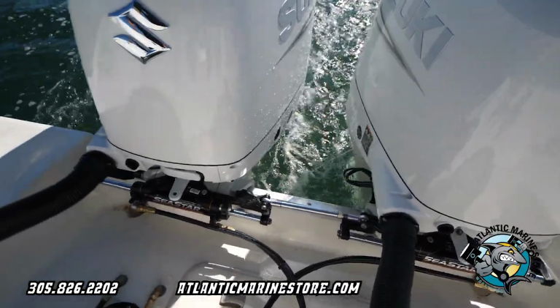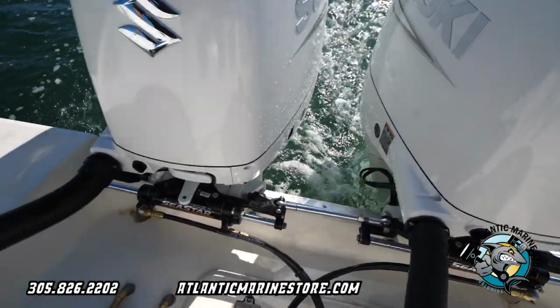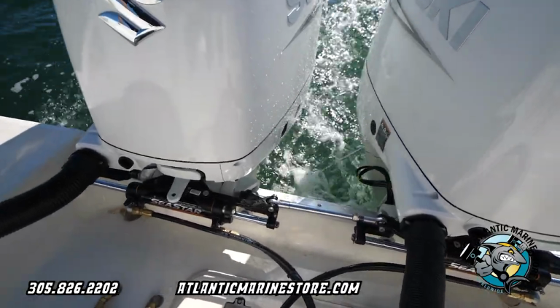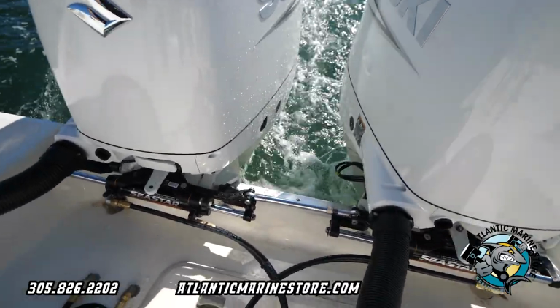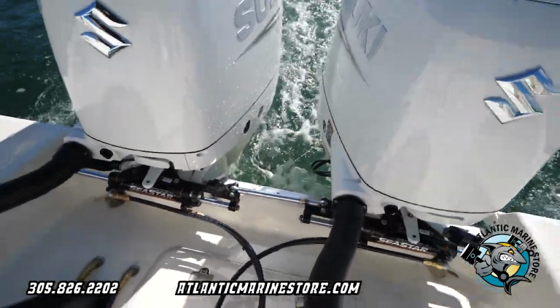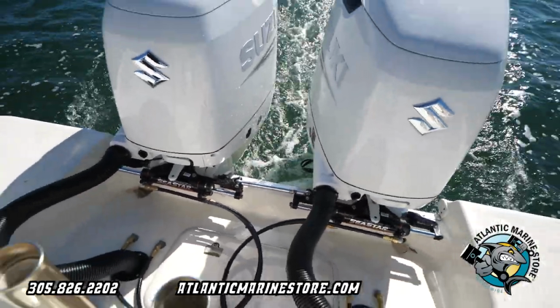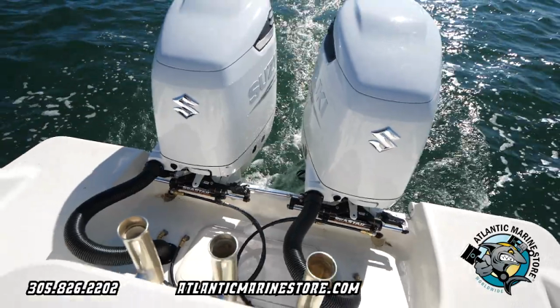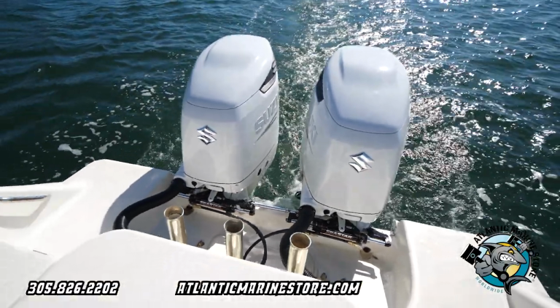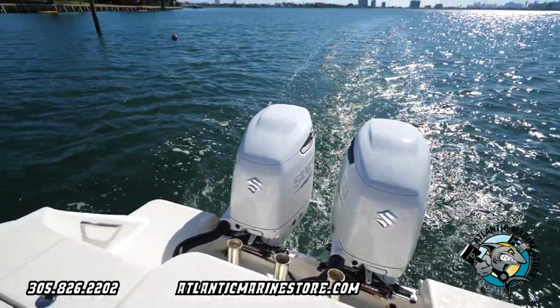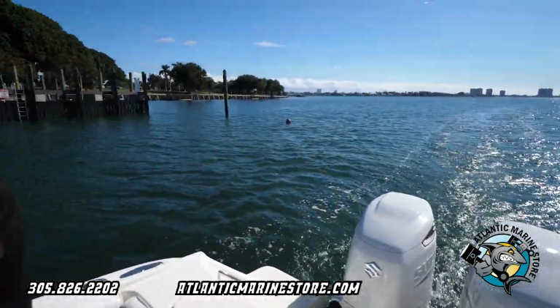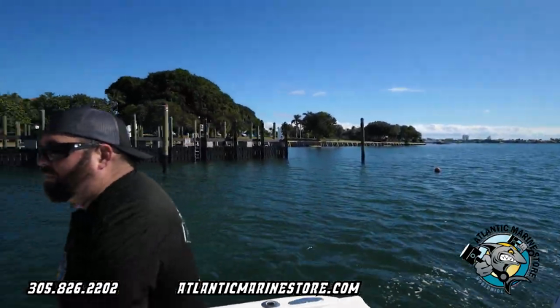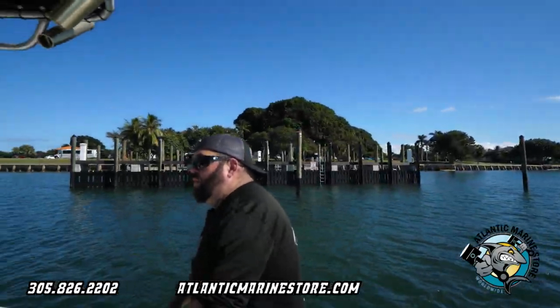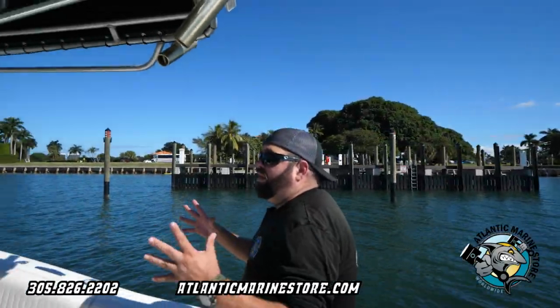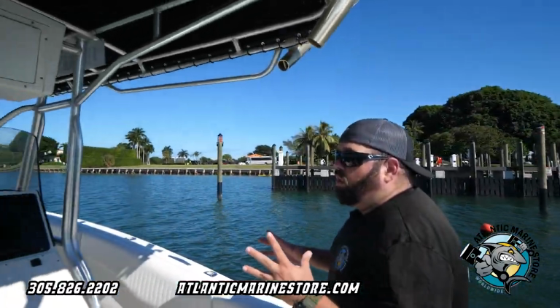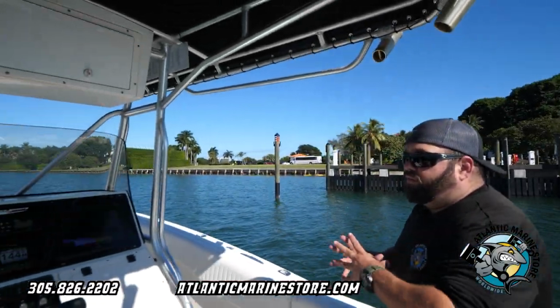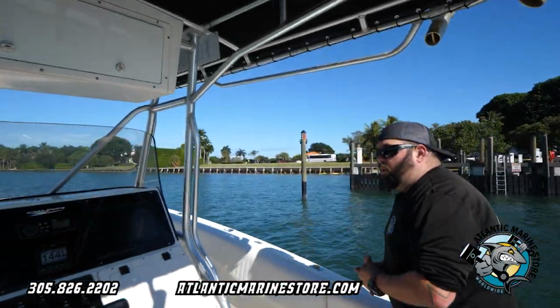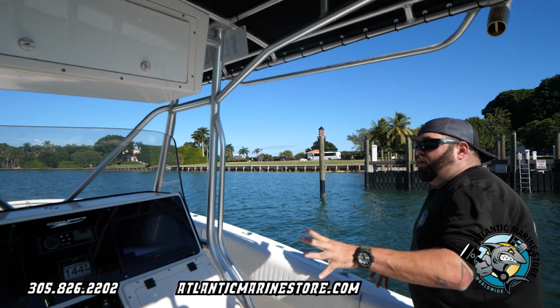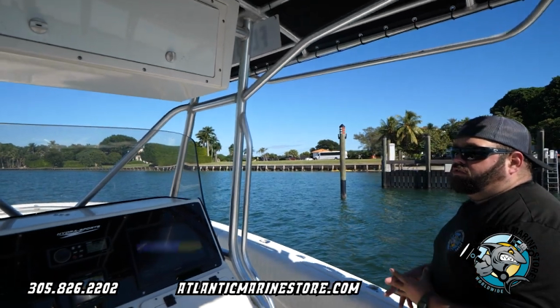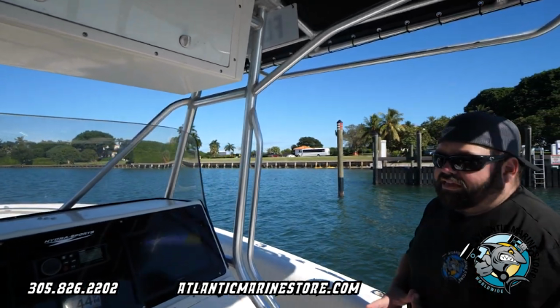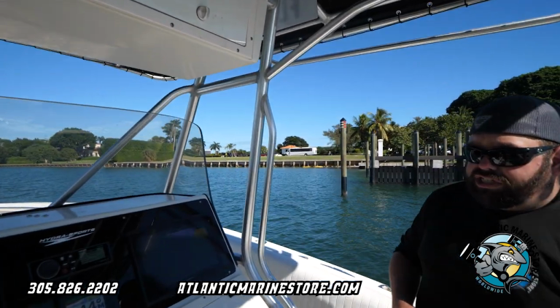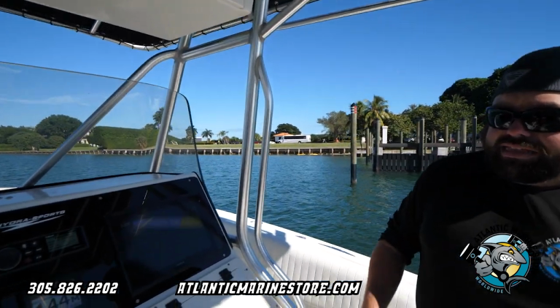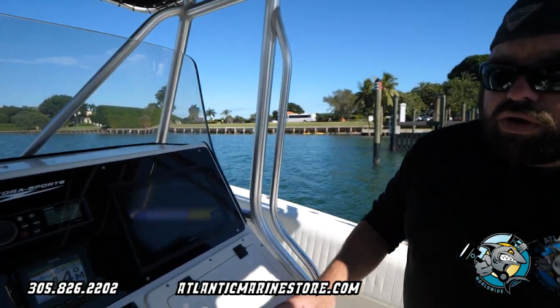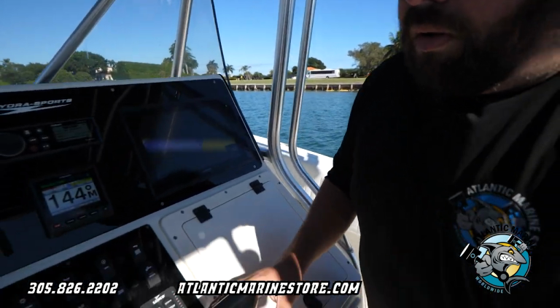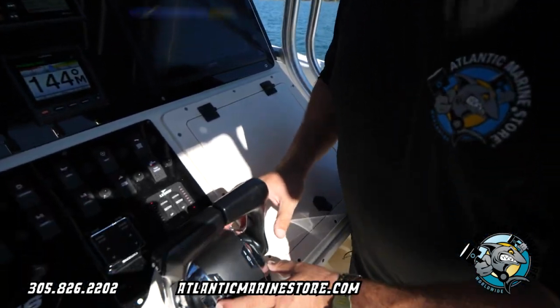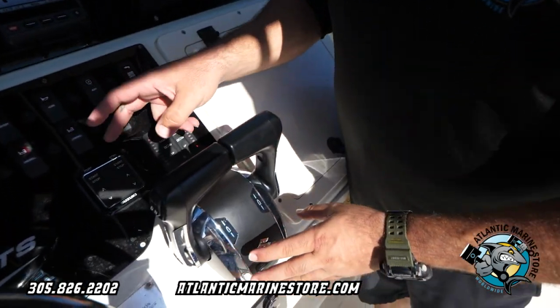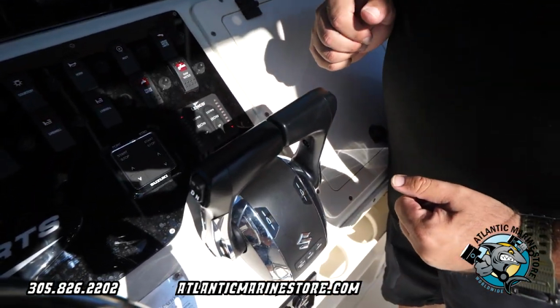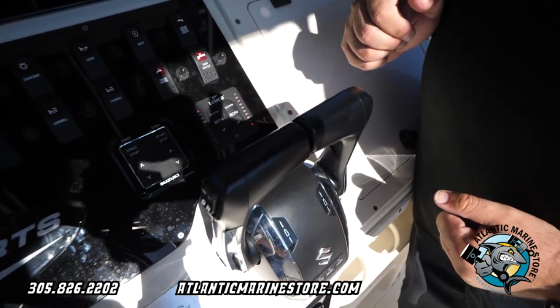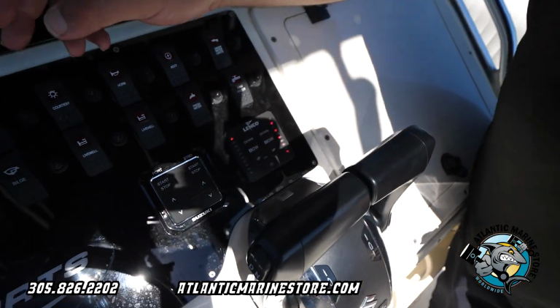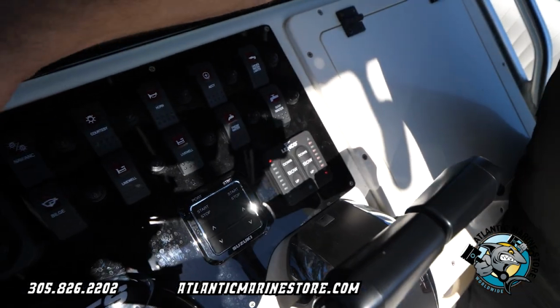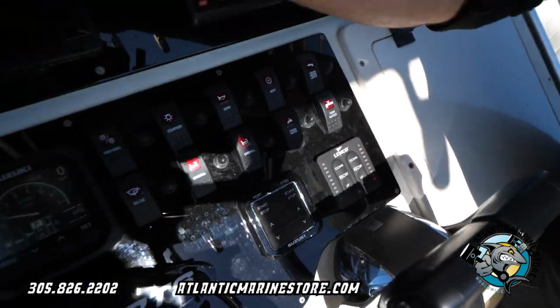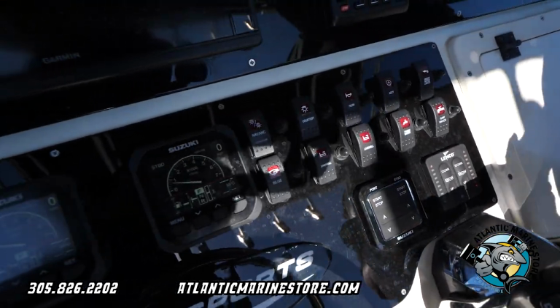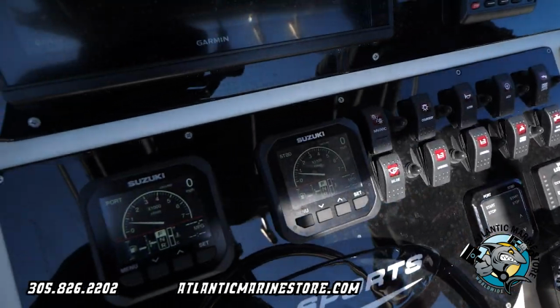You got your dual cylinders there, new lines, turns effortless. Also if you come here to the front, we derigged all the old stuff for the boat and put on the new Suzuki technology. These are the 3.0 controller, push start, and then you got the SMG4 gauges.